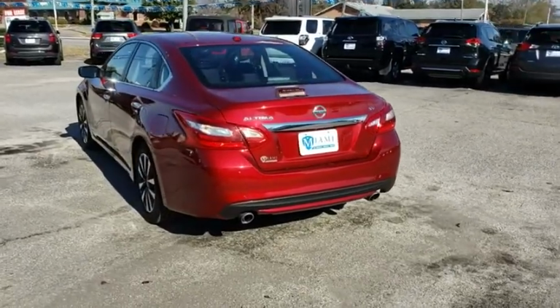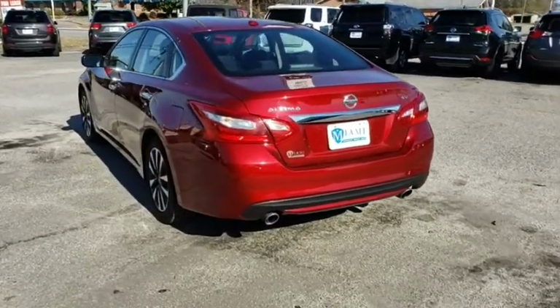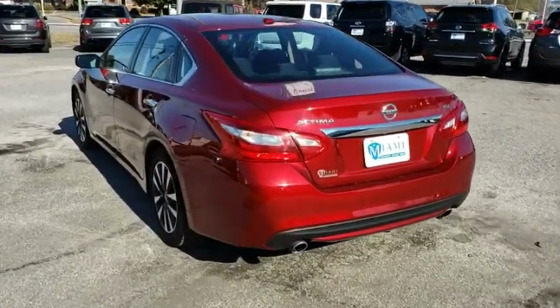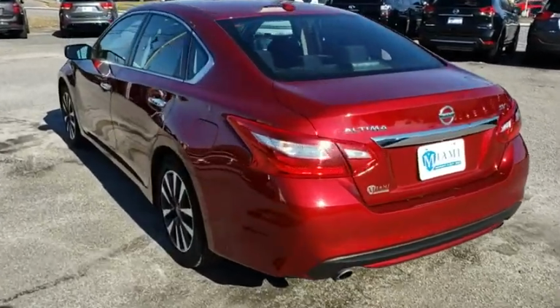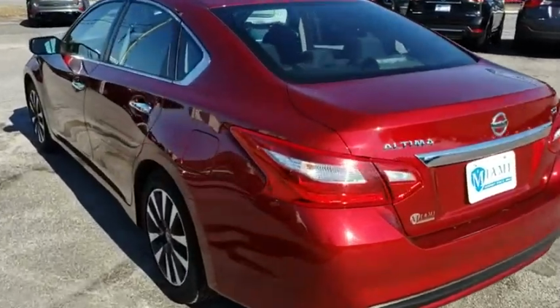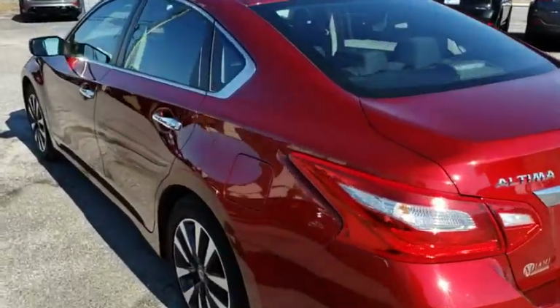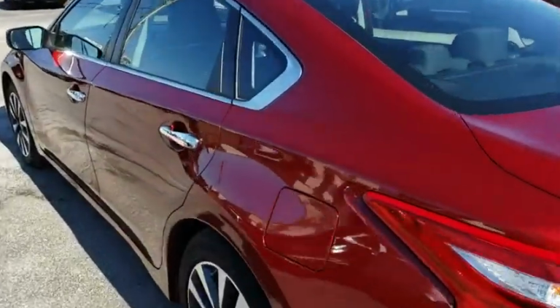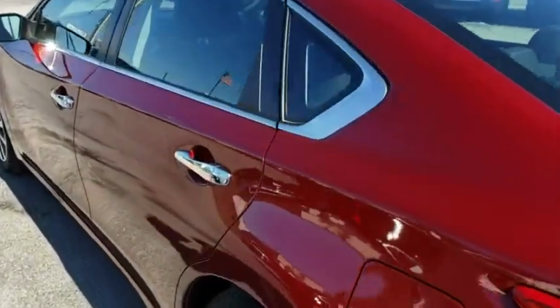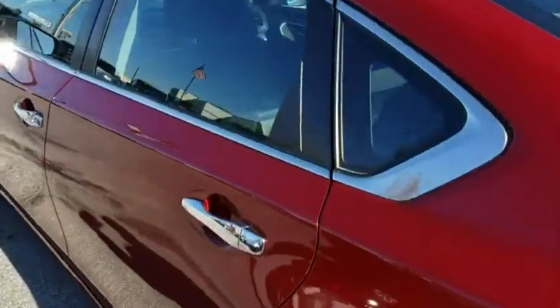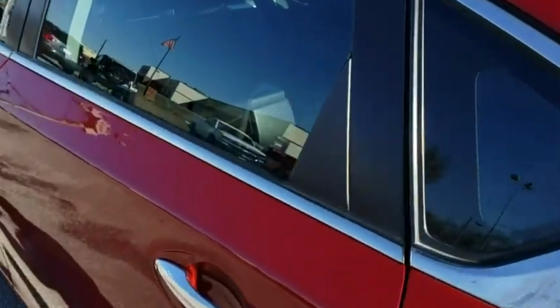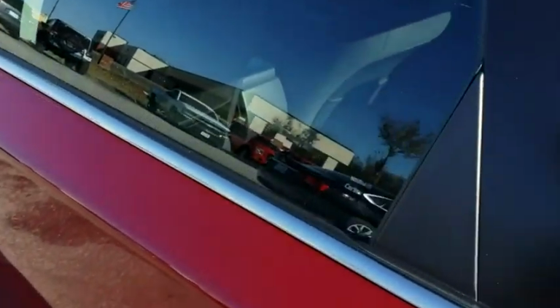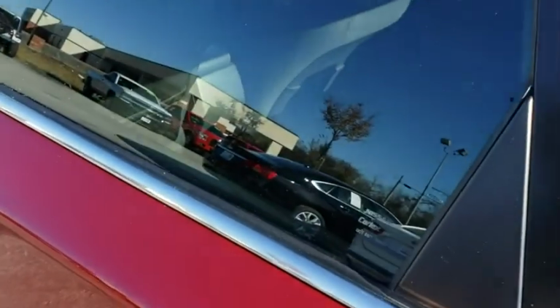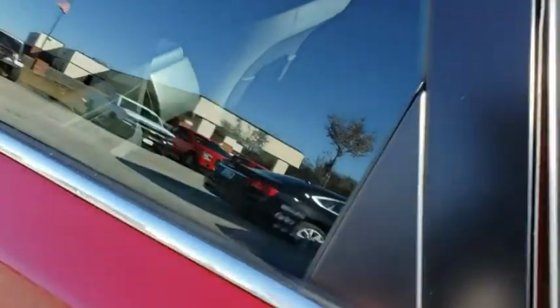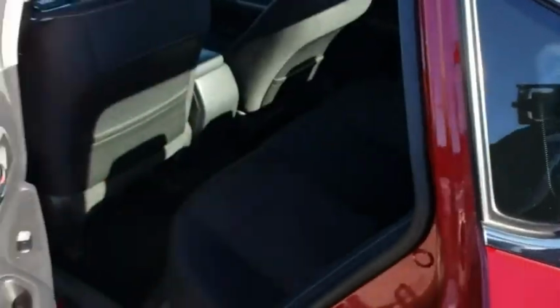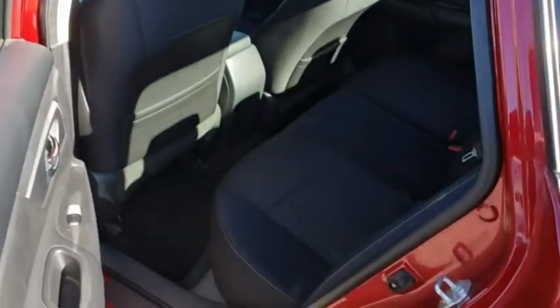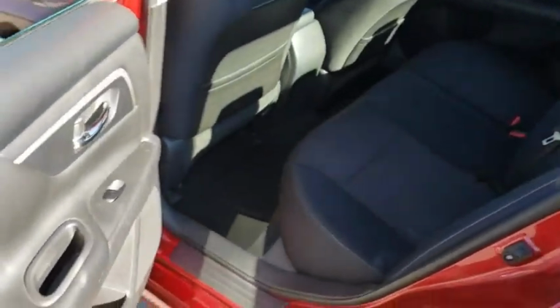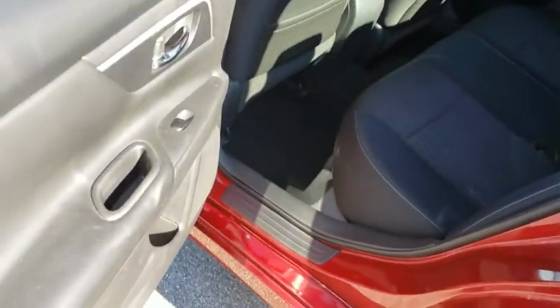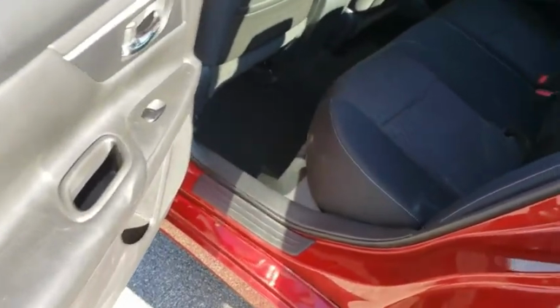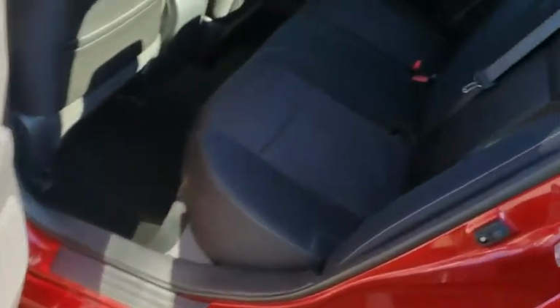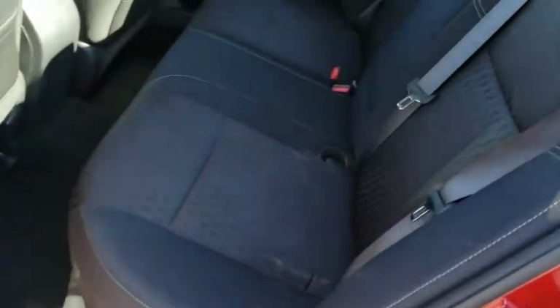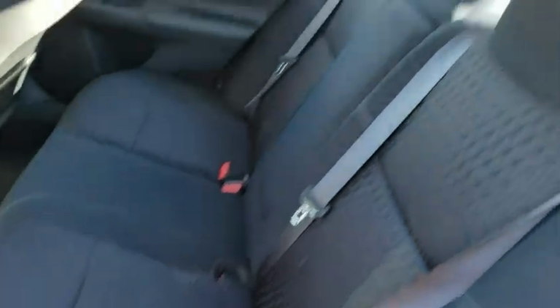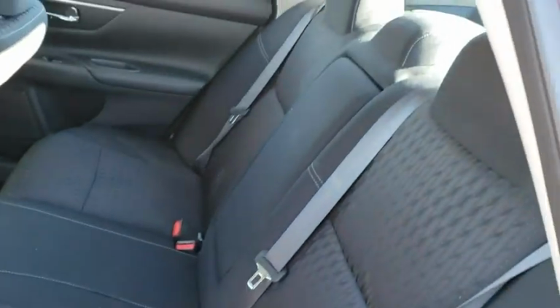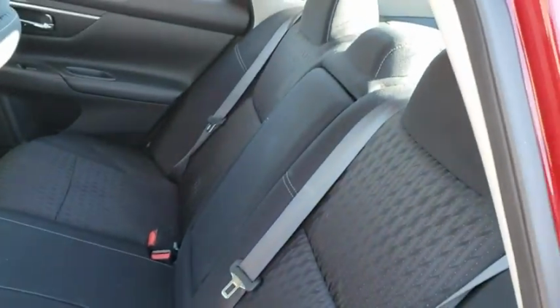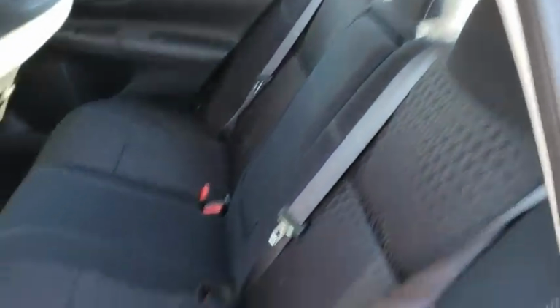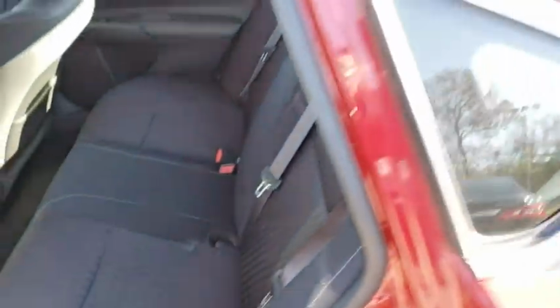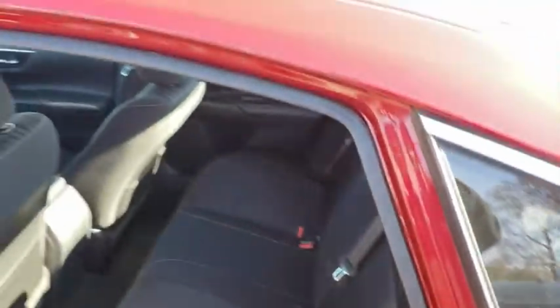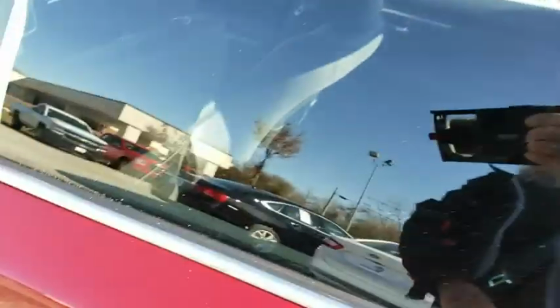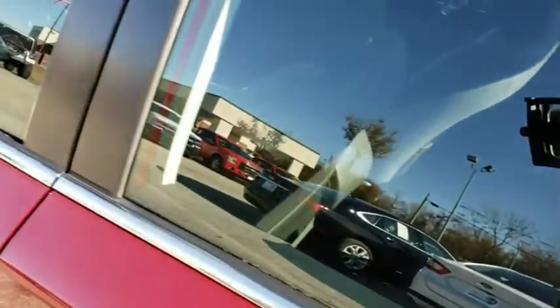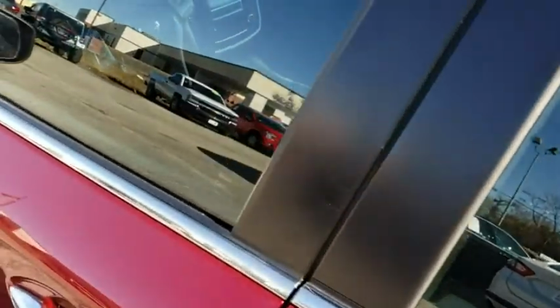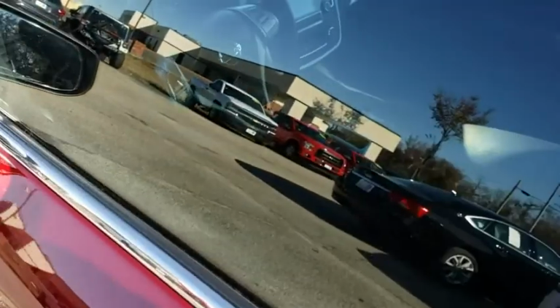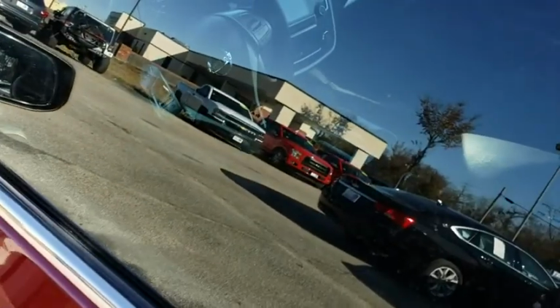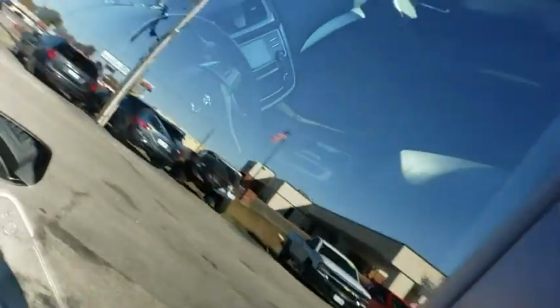Power windows, security system, CD player, rear window defroster, electronic stability control, trip computer, brake assist, remote keyless entry, tachometer, overhead console, panic alarm, driver vanity mirror, cloth seat trim.